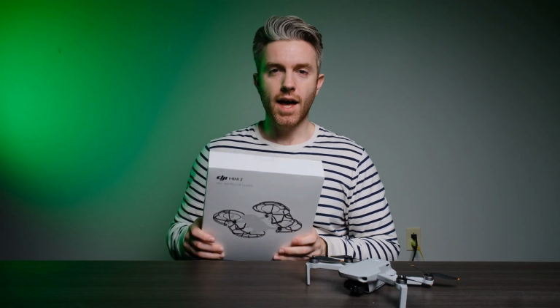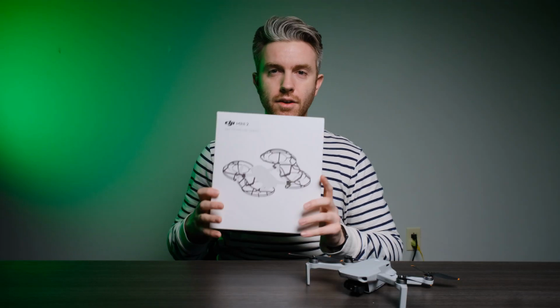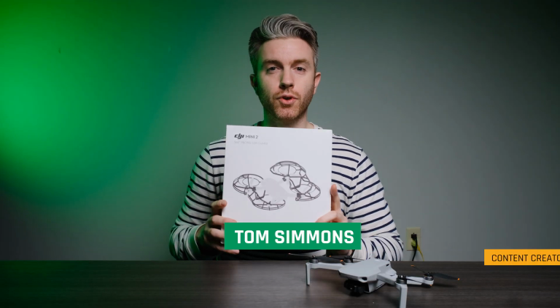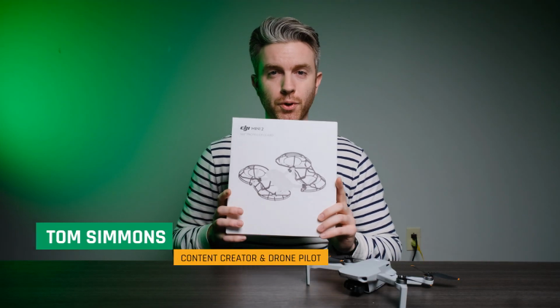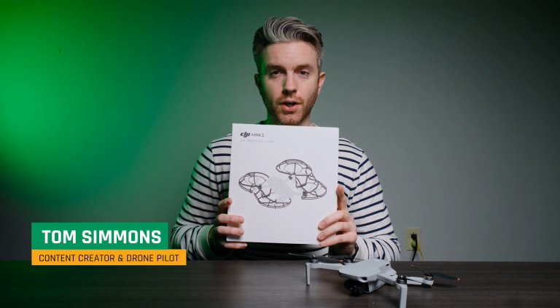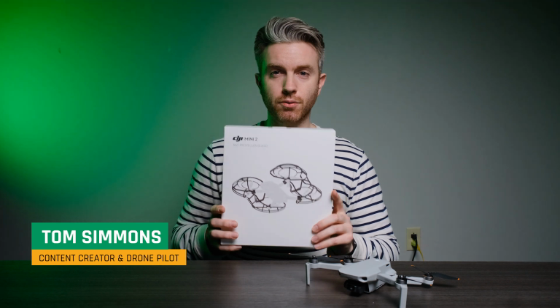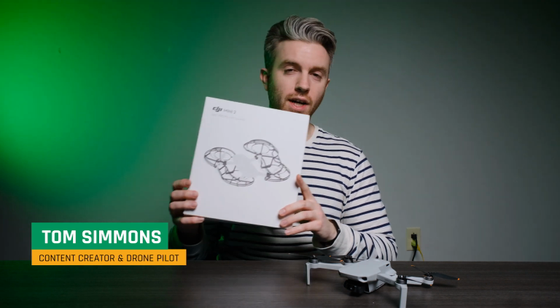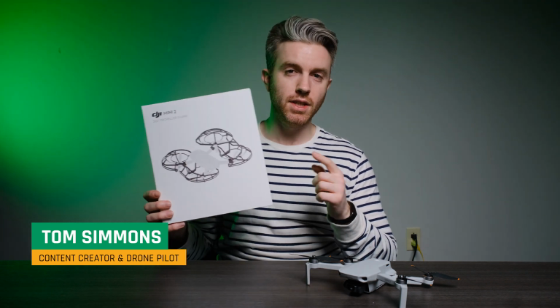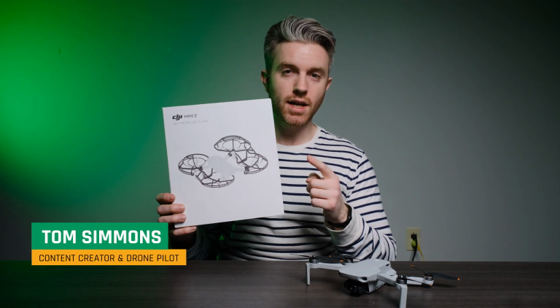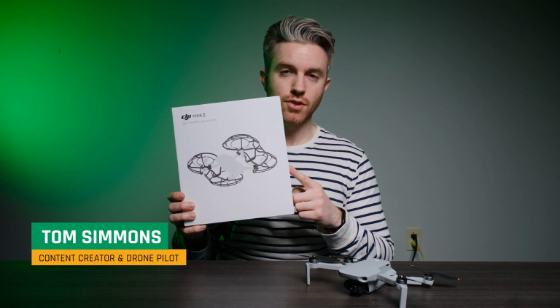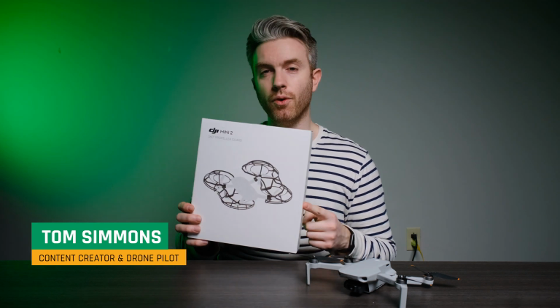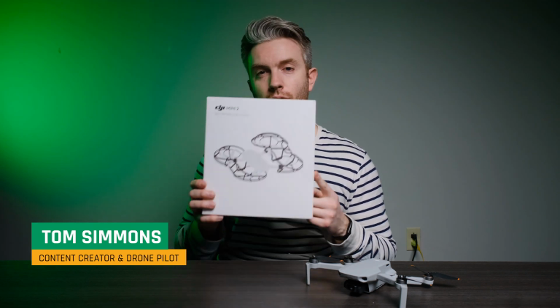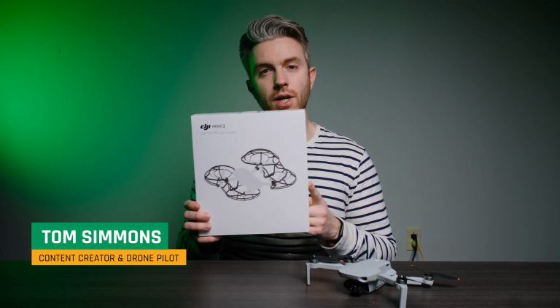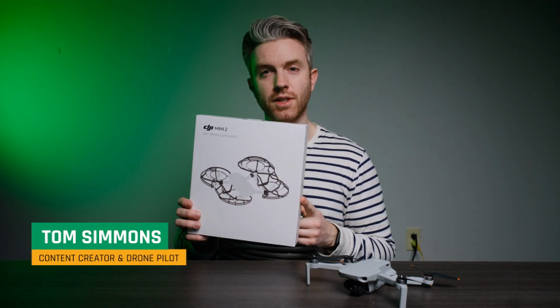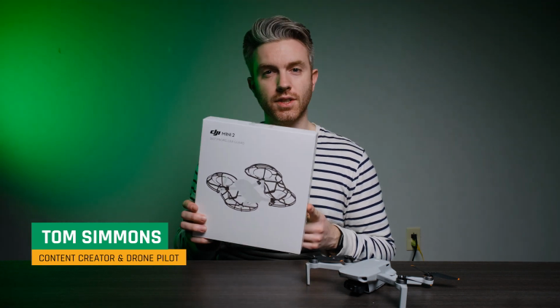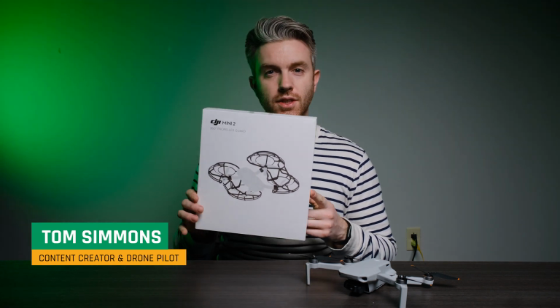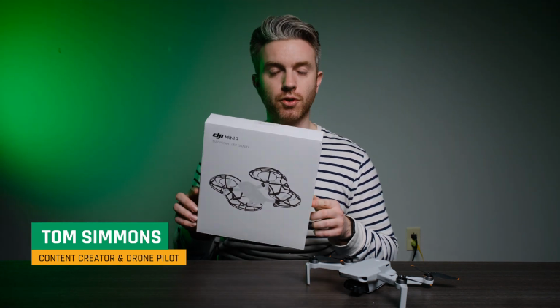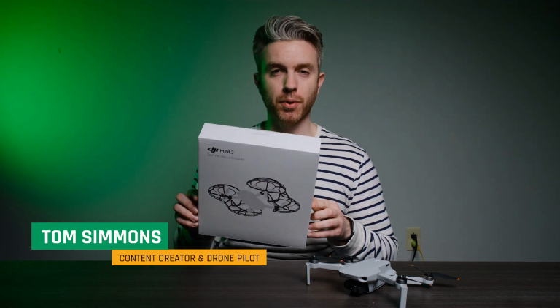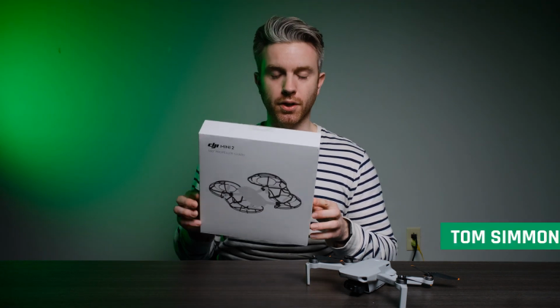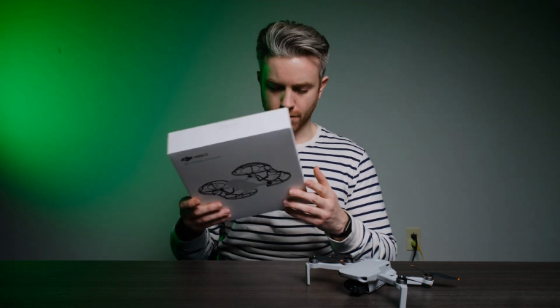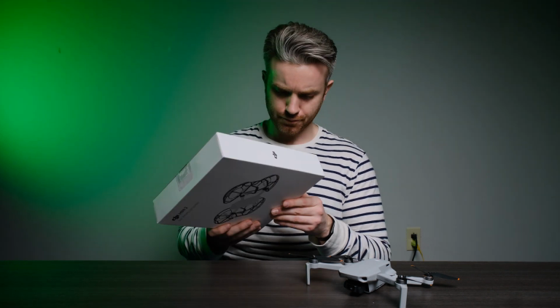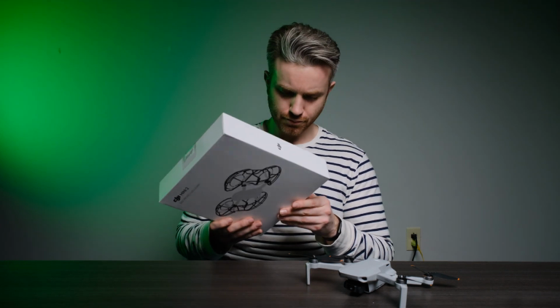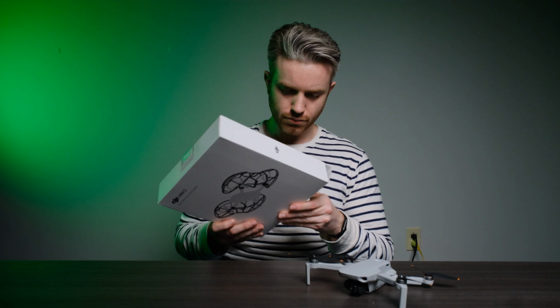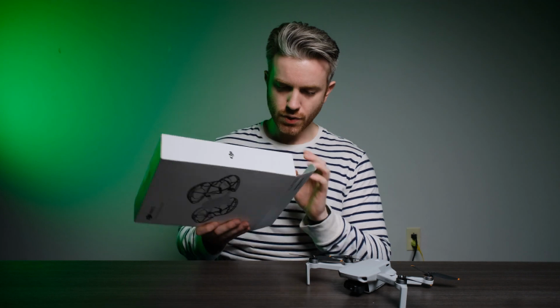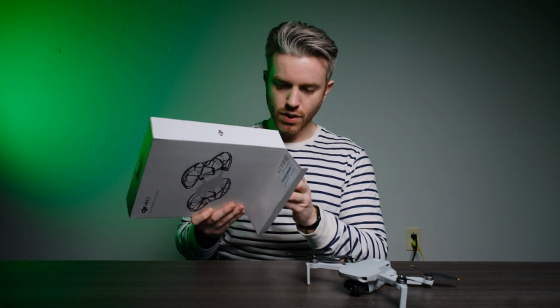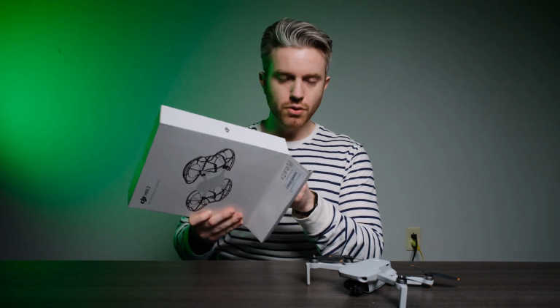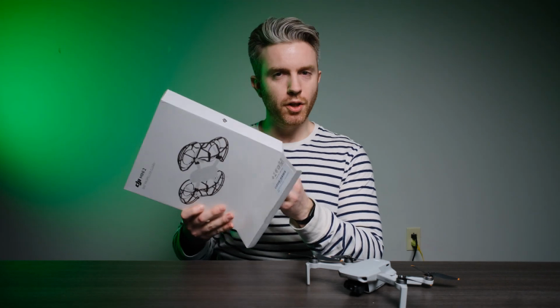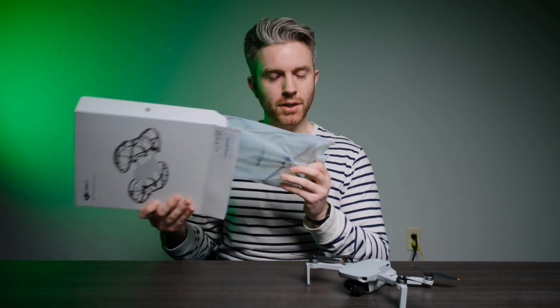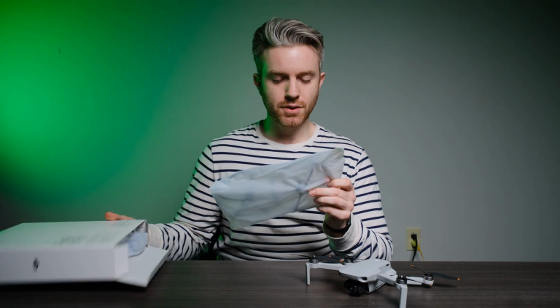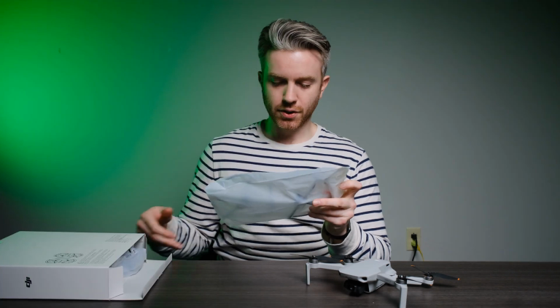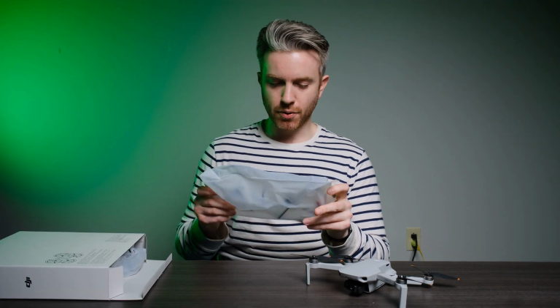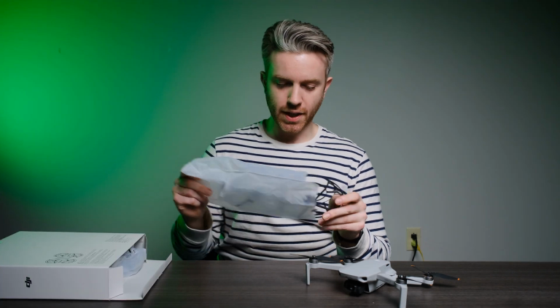For our propeller guards, we've got DJI's own 360-degree propeller guard. Let's do a little unboxing here and take a look at what we got.